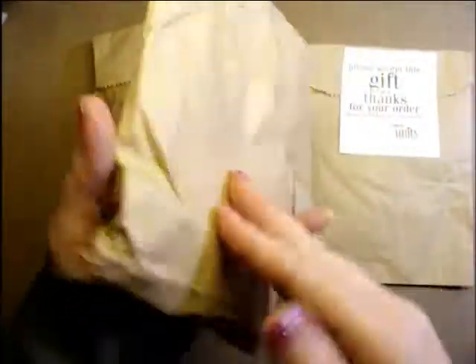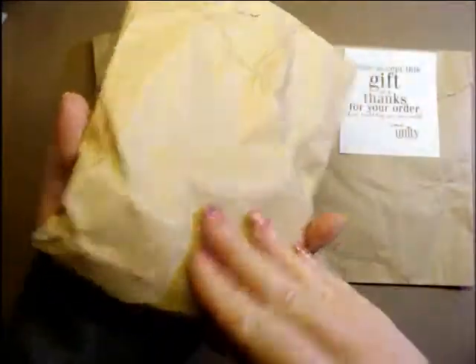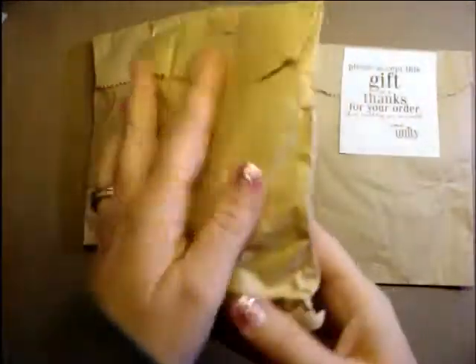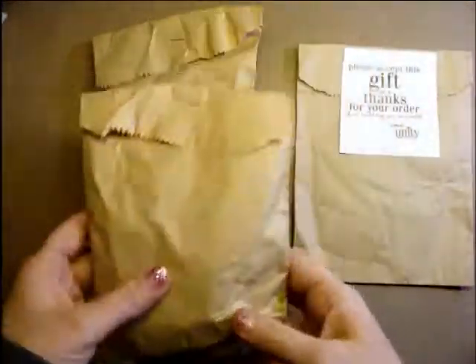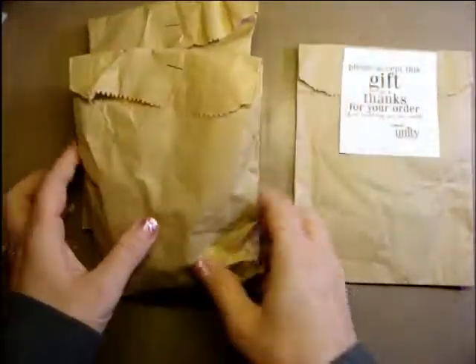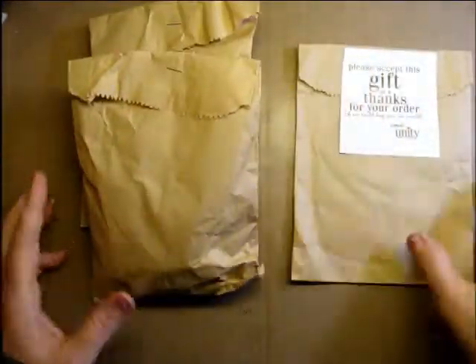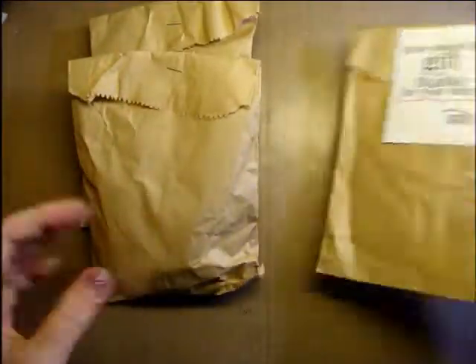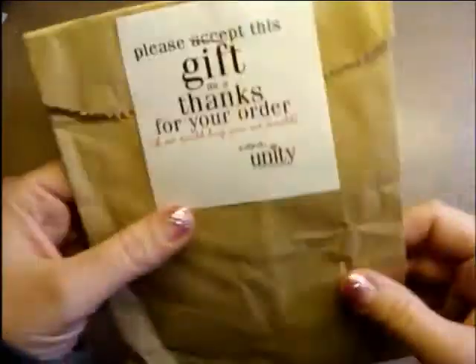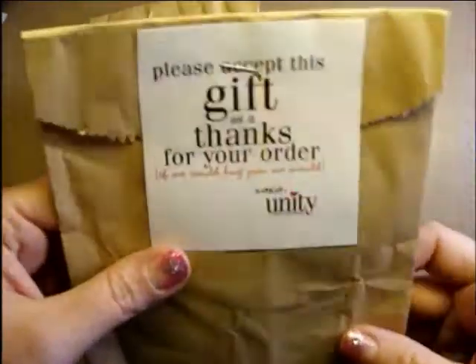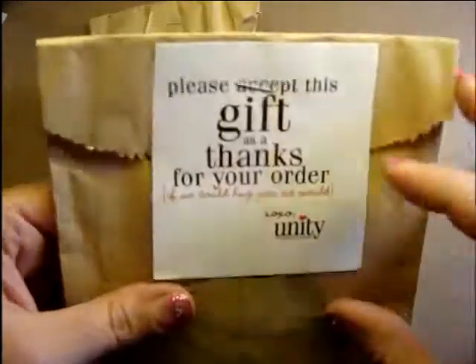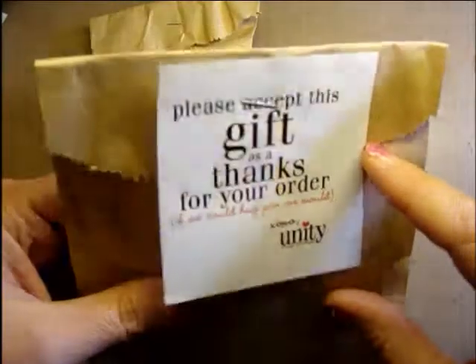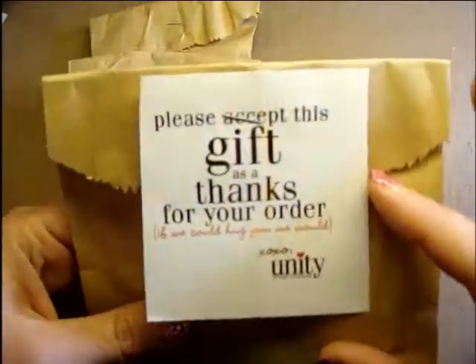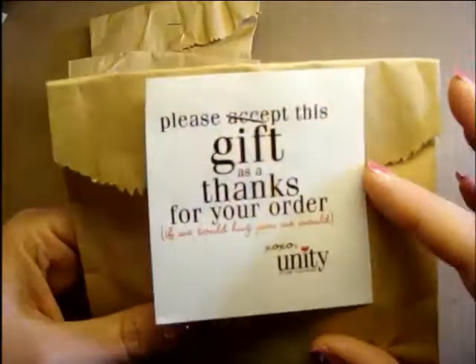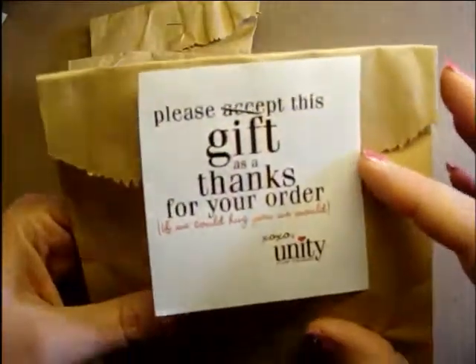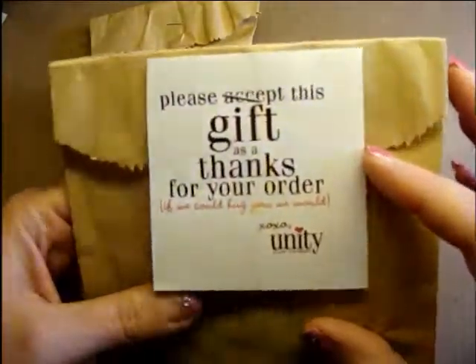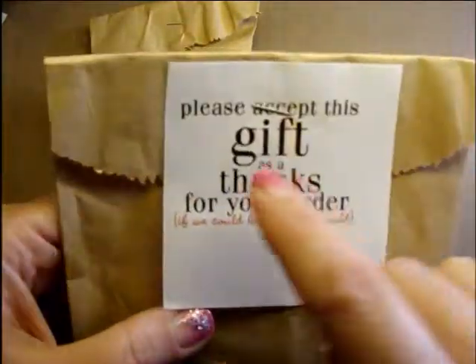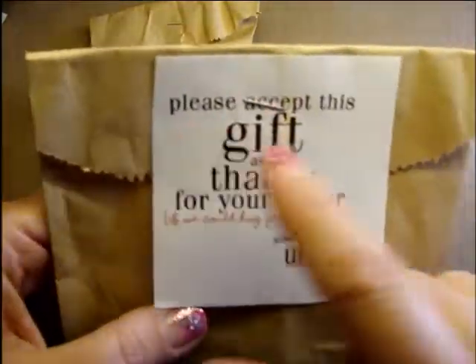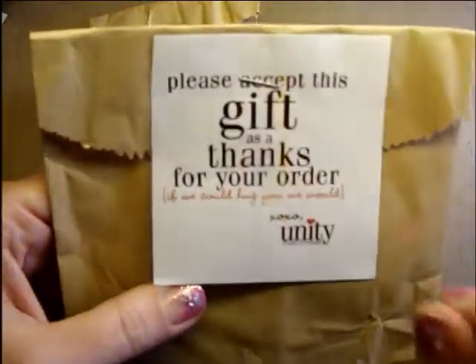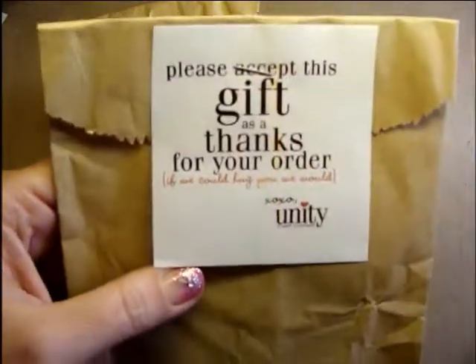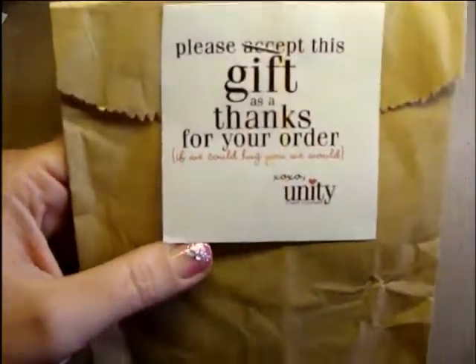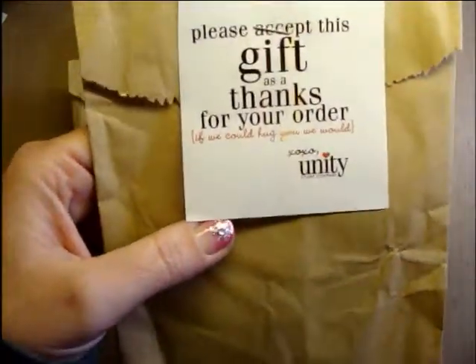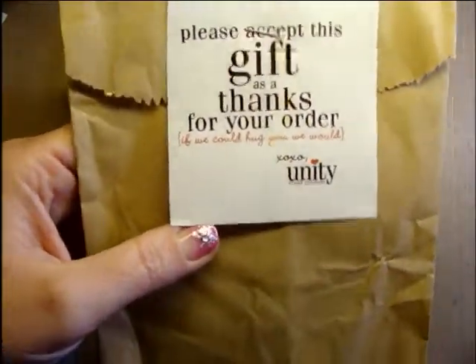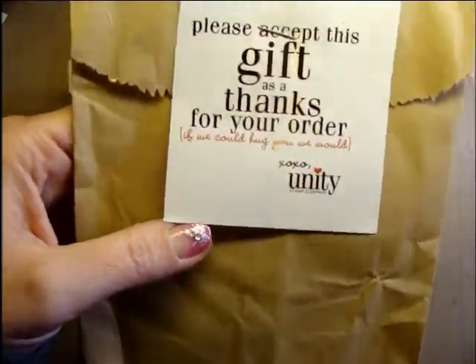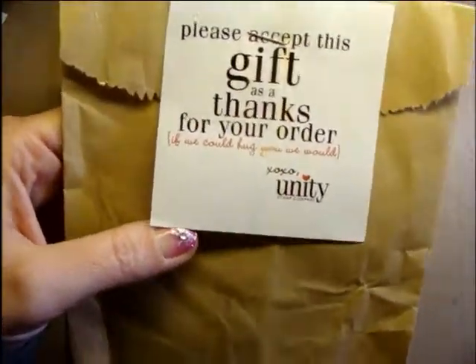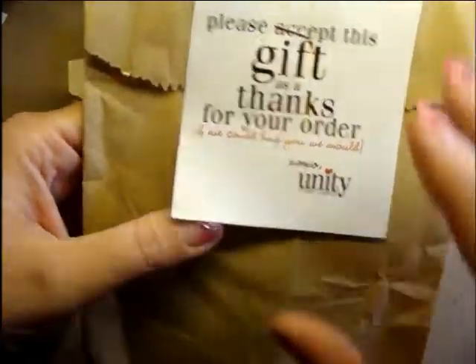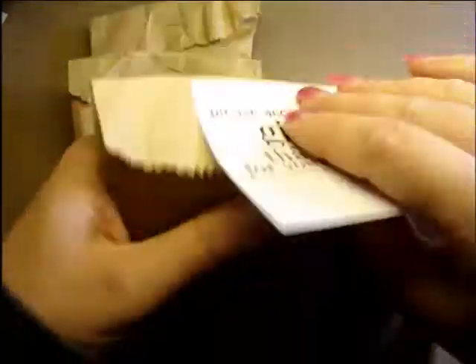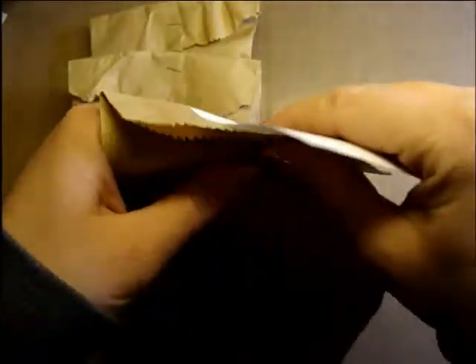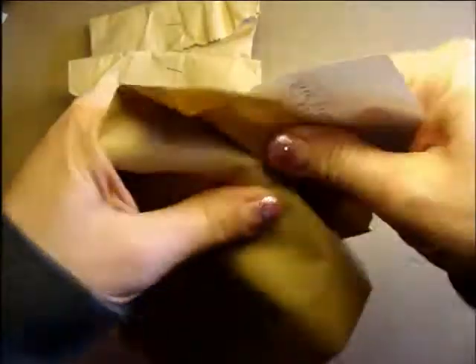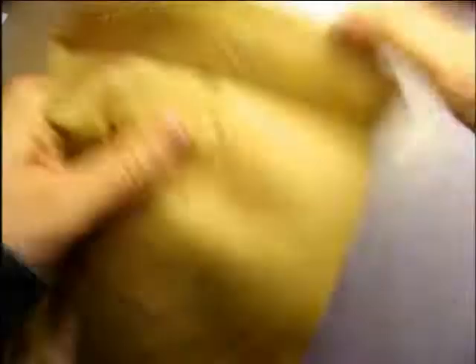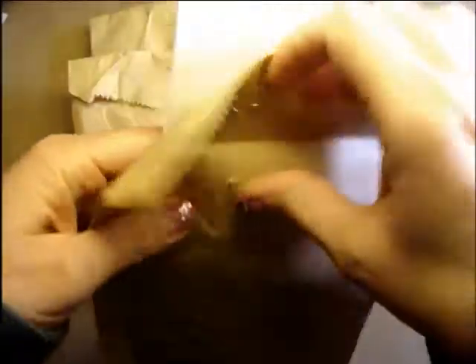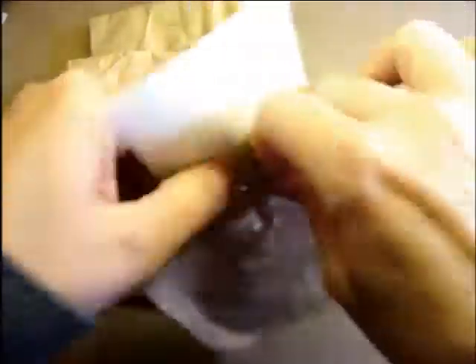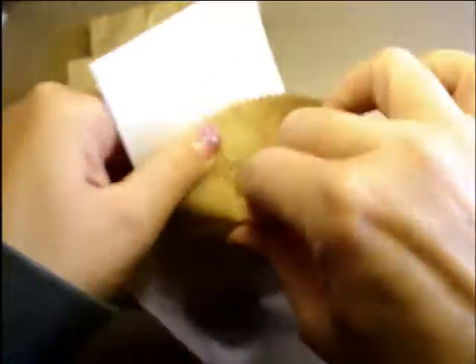There's supposed to be a bunch of stamps in each one. When it came — I've never done this before, so I didn't know what comes with the little thing — it says 'Please accept this gift as thanks for your order. If we could hug you, we would.' Cute! So let's see what's in here.